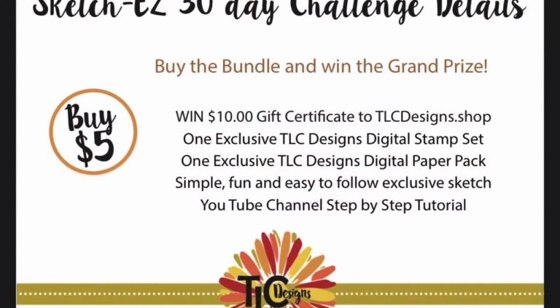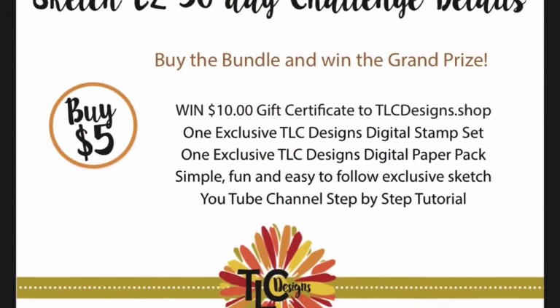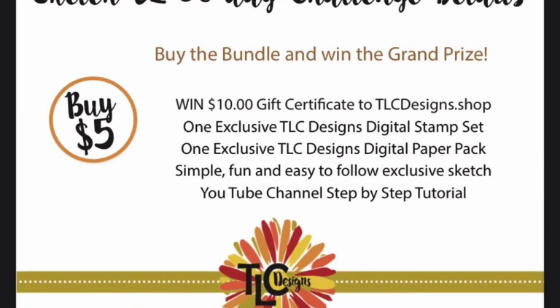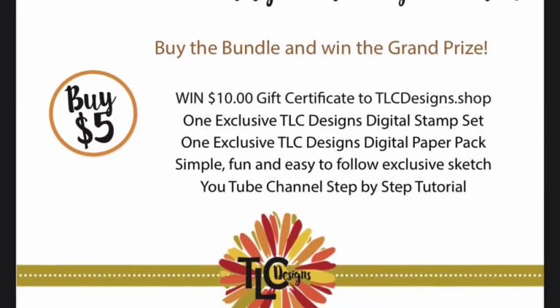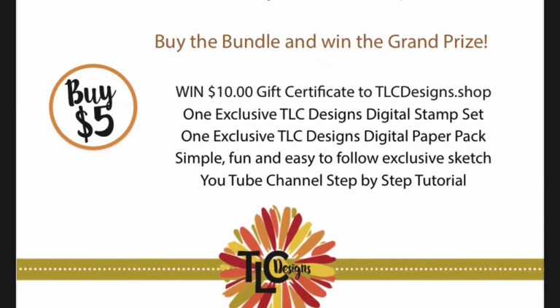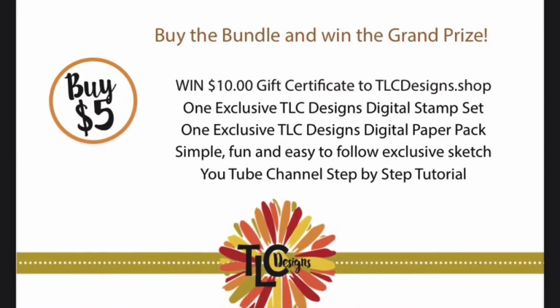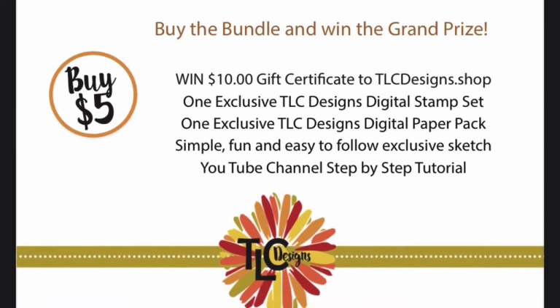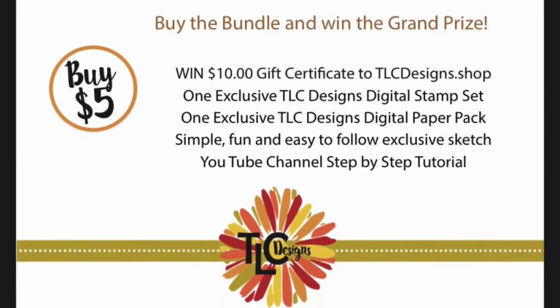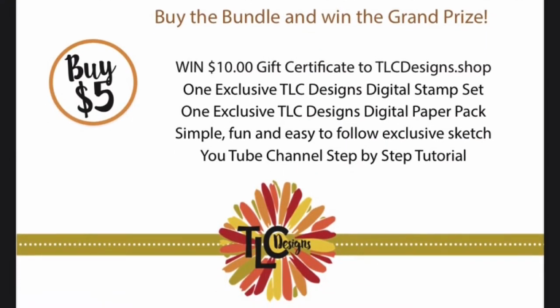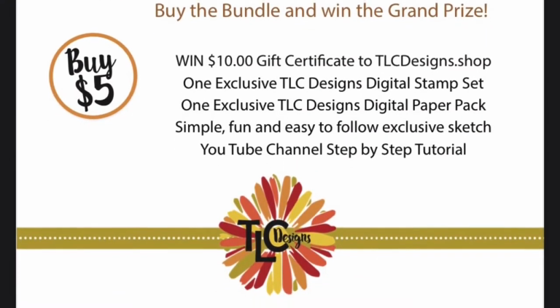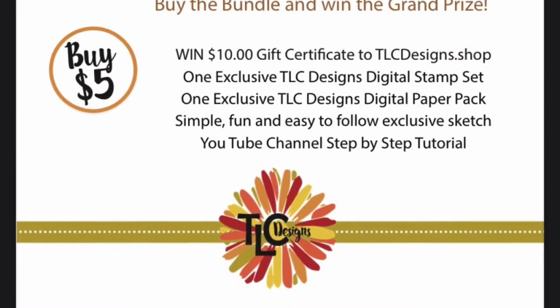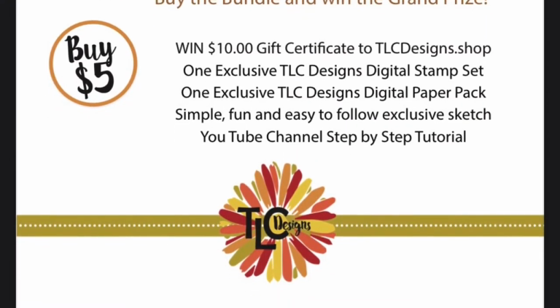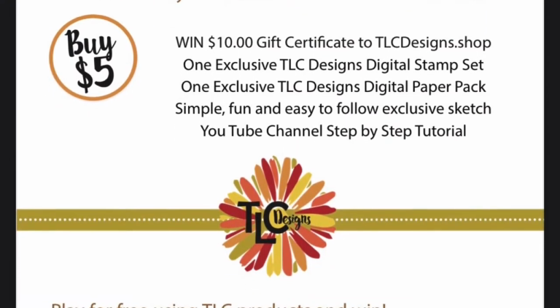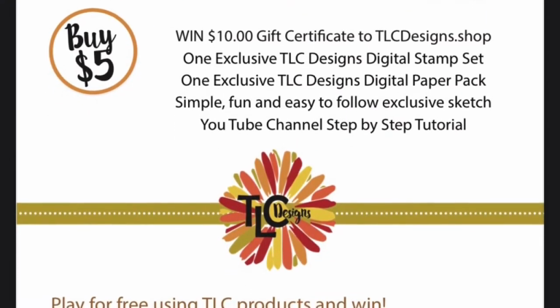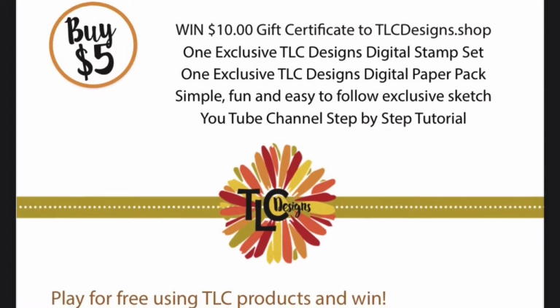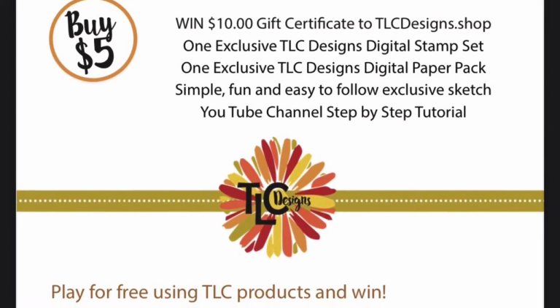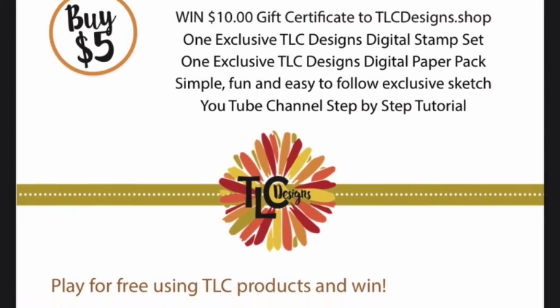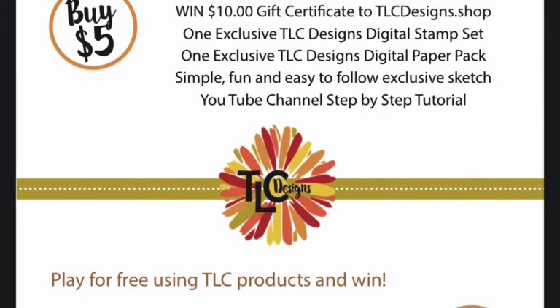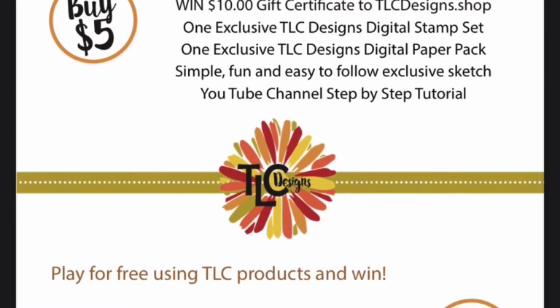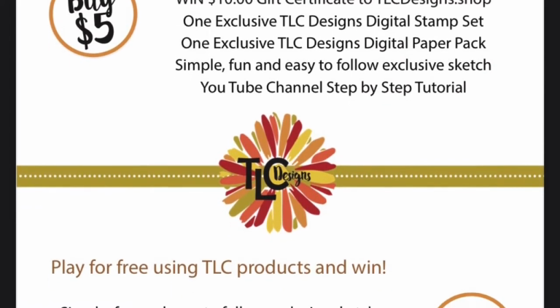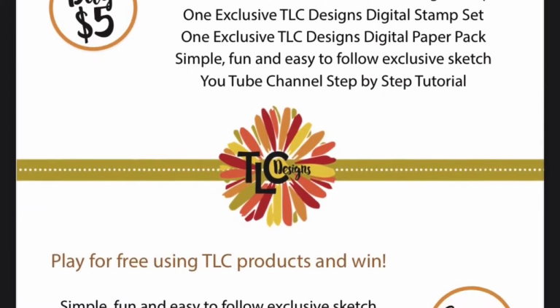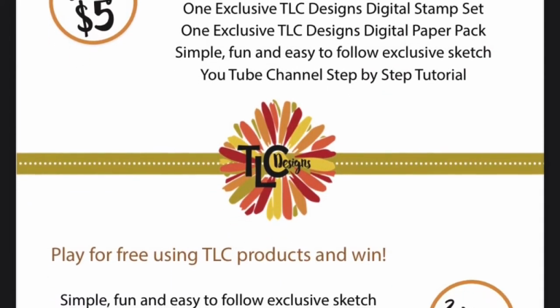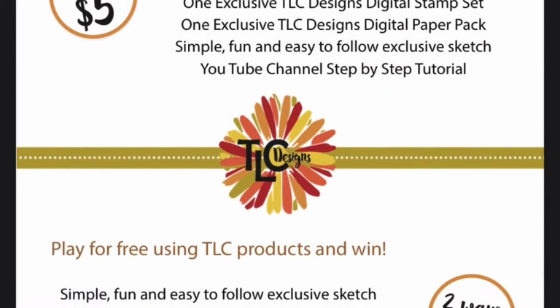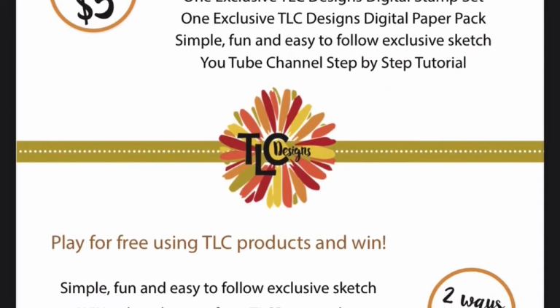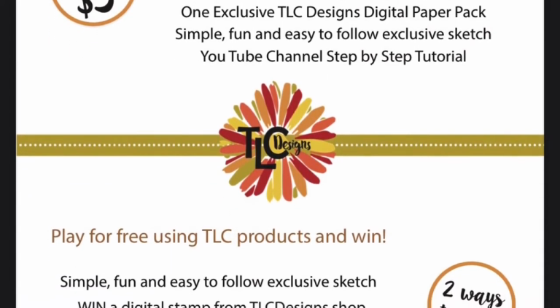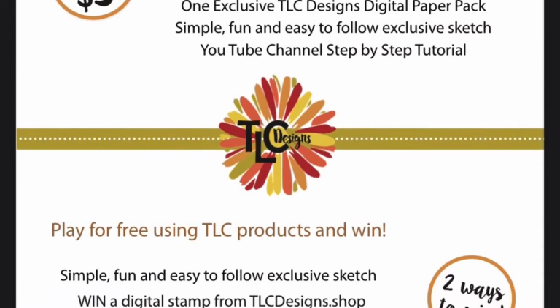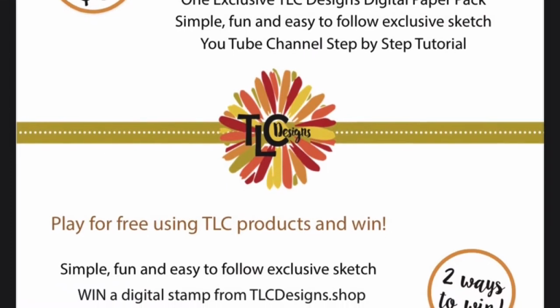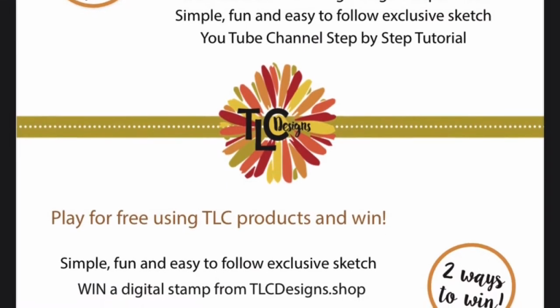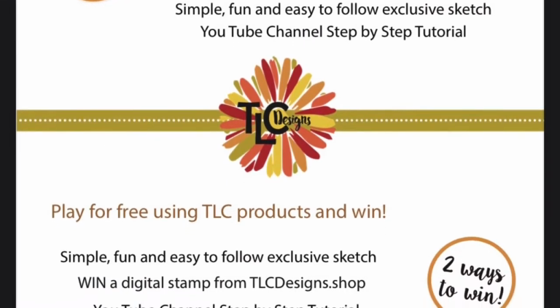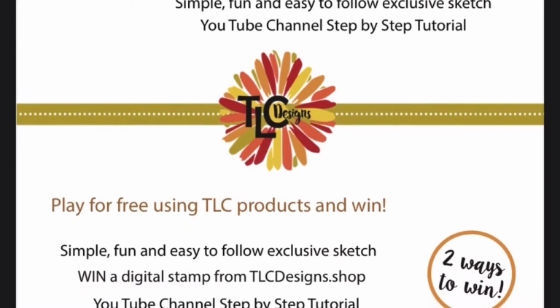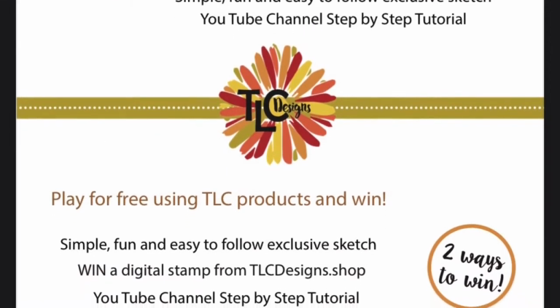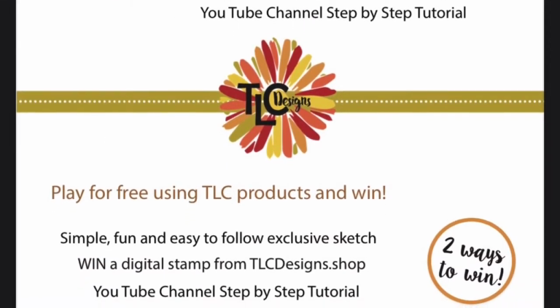The online store has been updated with a product called the Sketch Easy Bundle number 104. This bundle includes one digital mini stamp set and one small coordinating paper pack for only $5. Now if you're not familiar with the TLC sketch challenges,